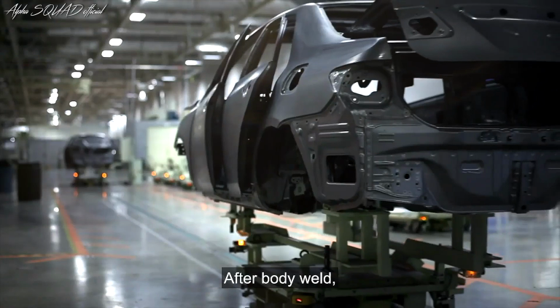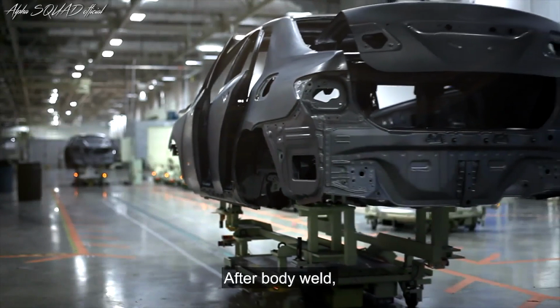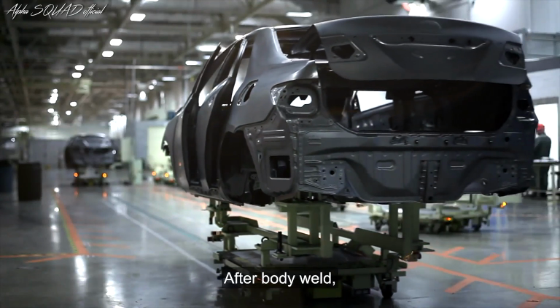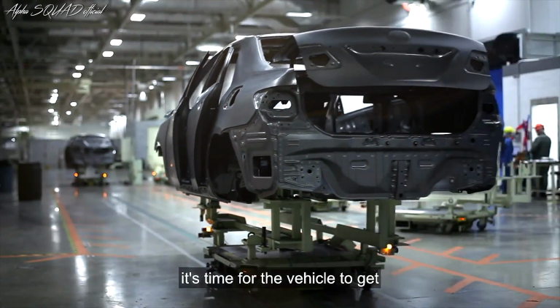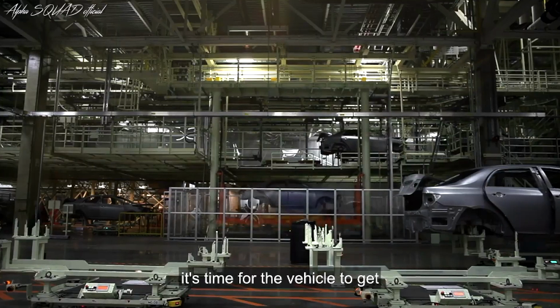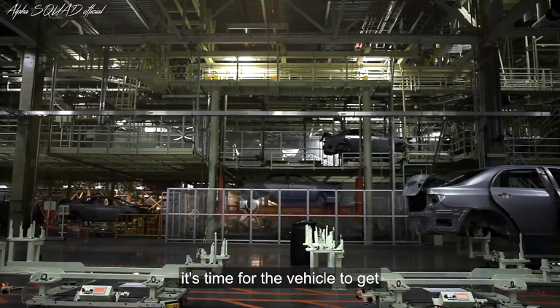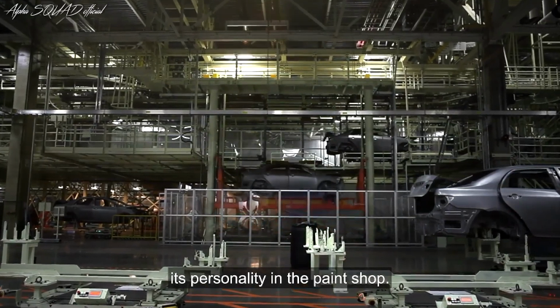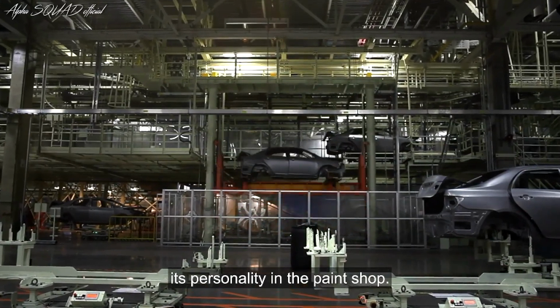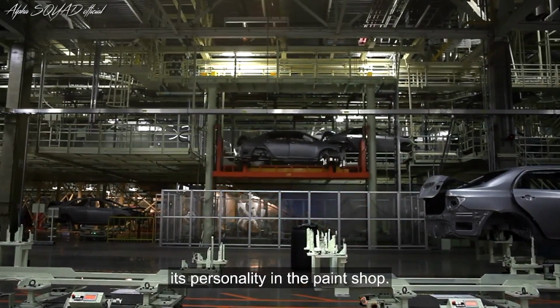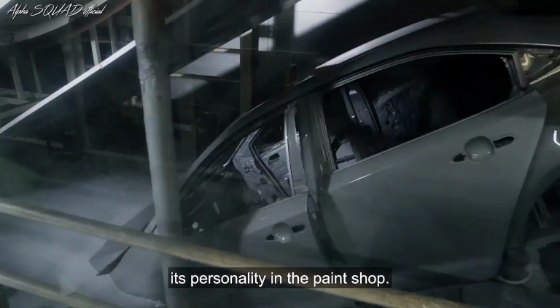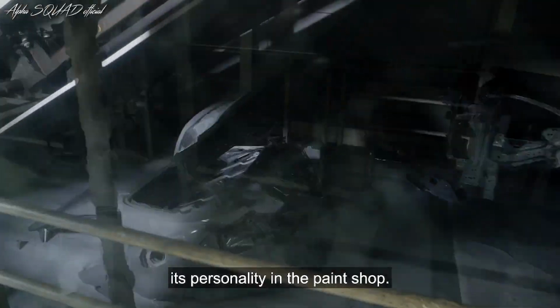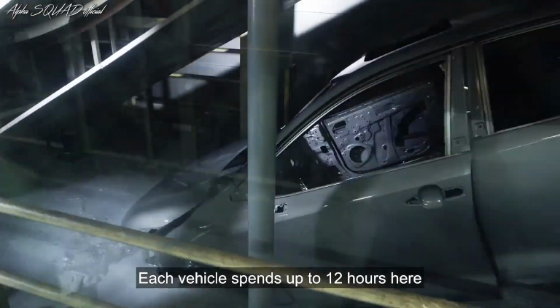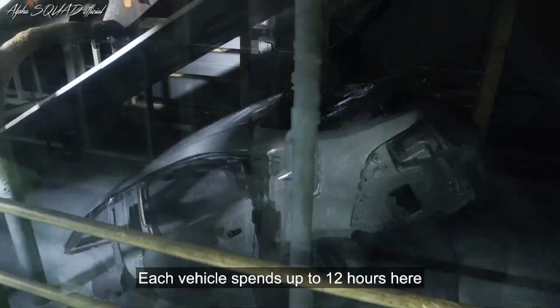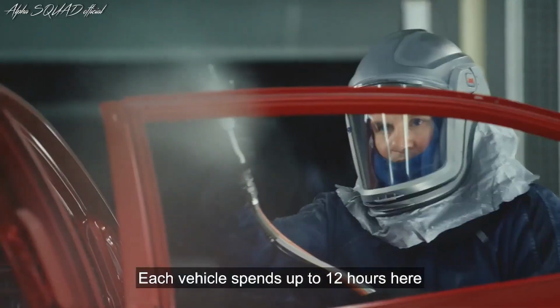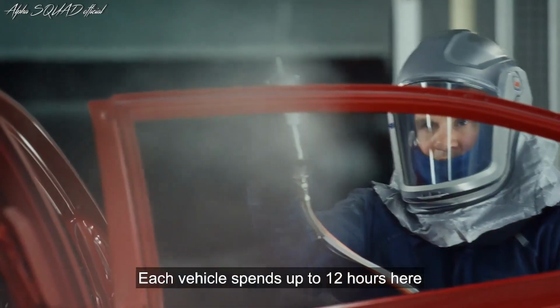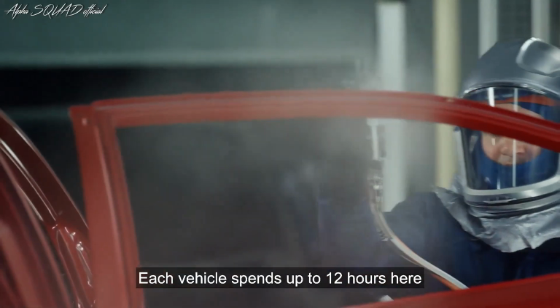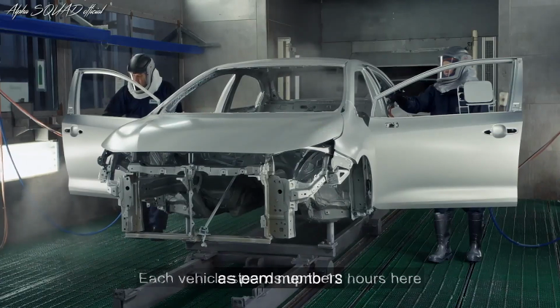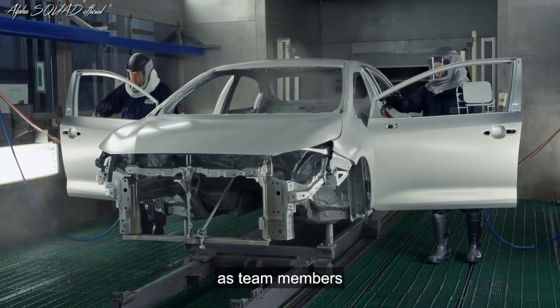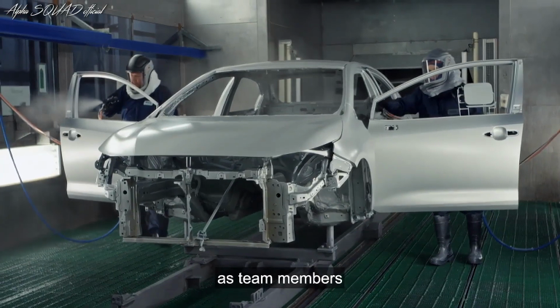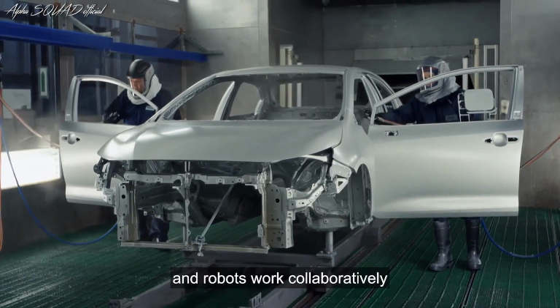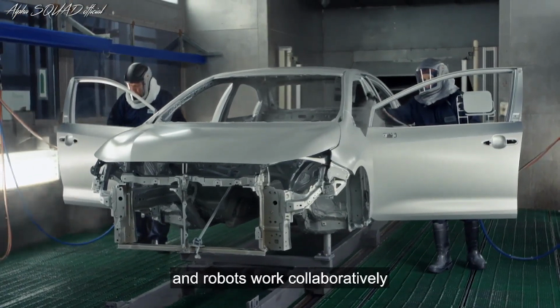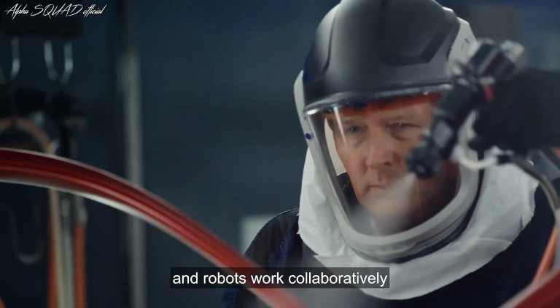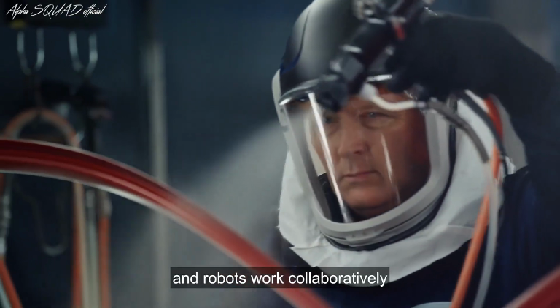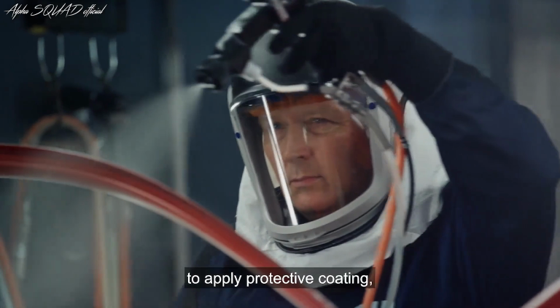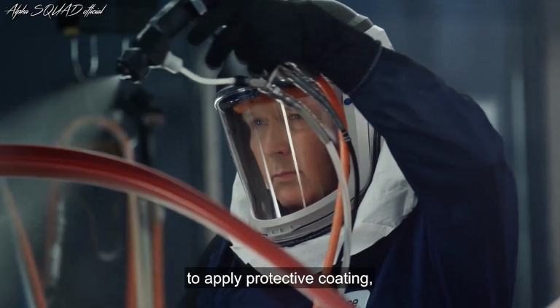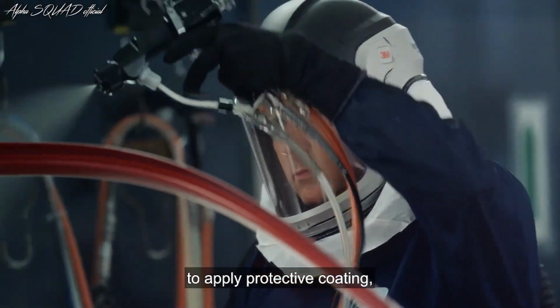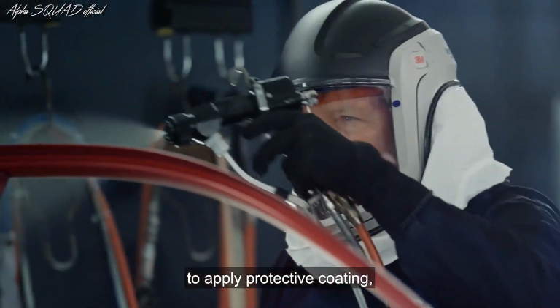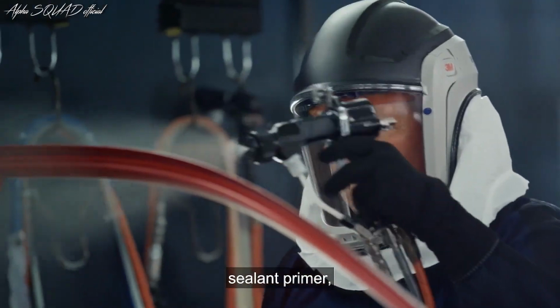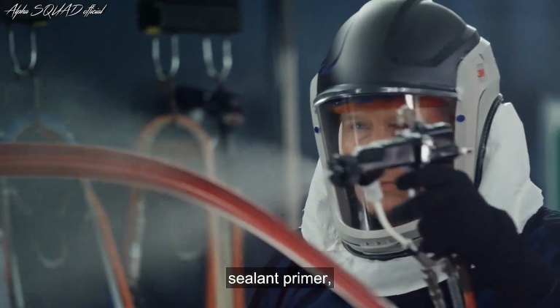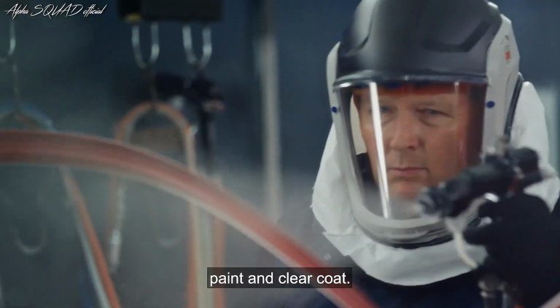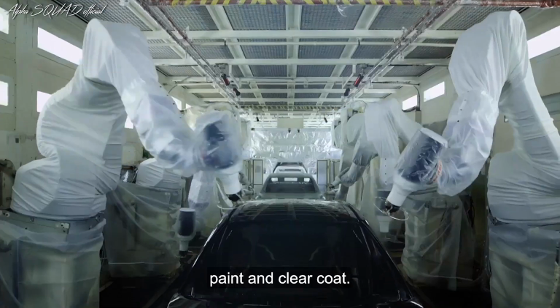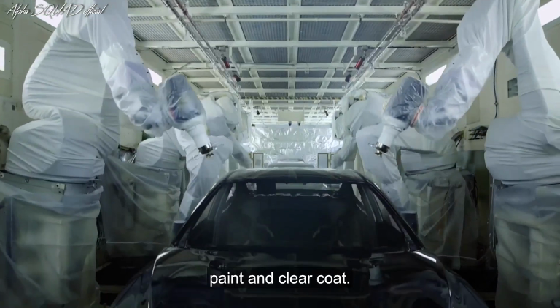After body weld, it's time for the vehicle to get its personality in the paint shop. Each vehicle spends up to 12 hours here as team members and robots work collaboratively to apply protective coating, sealant primer, paint, and clear coat.